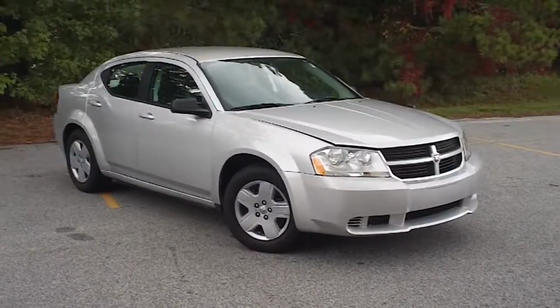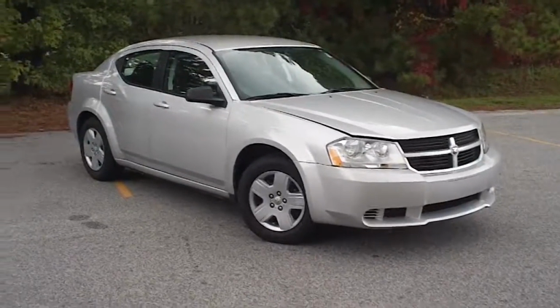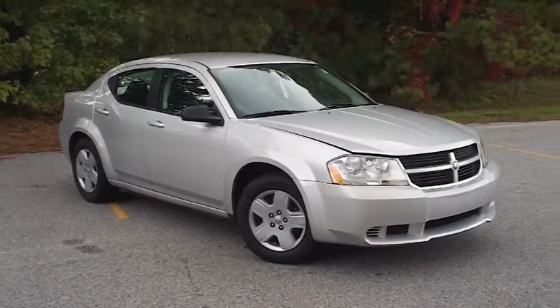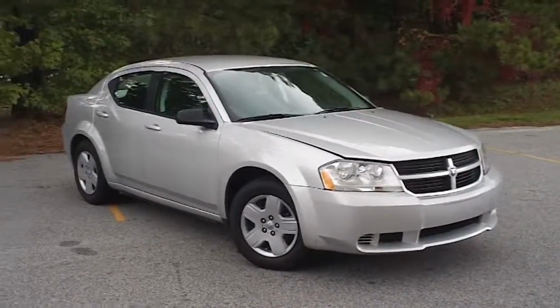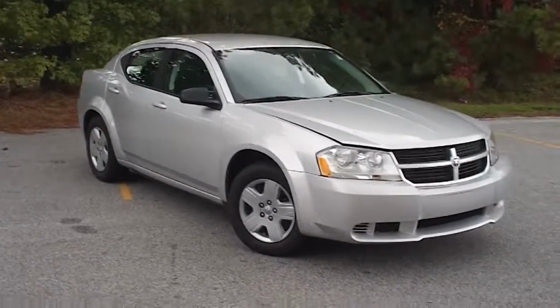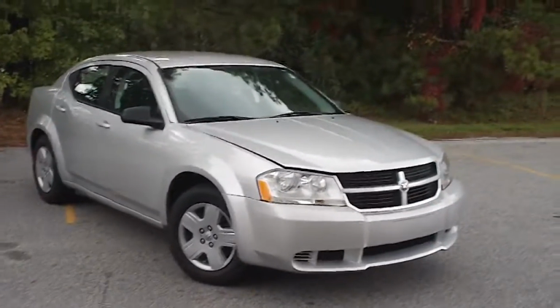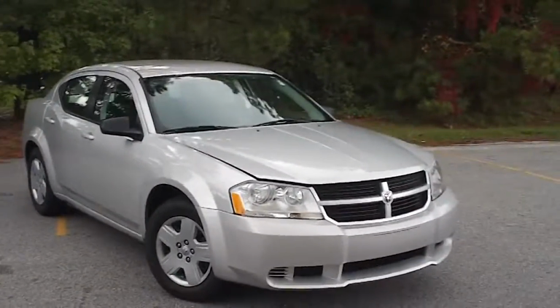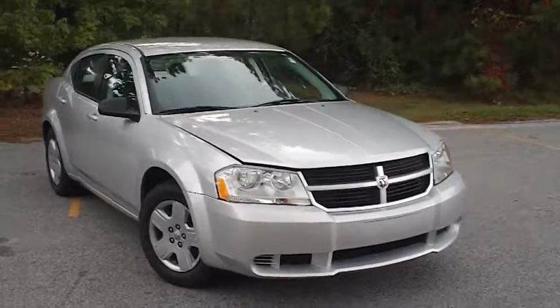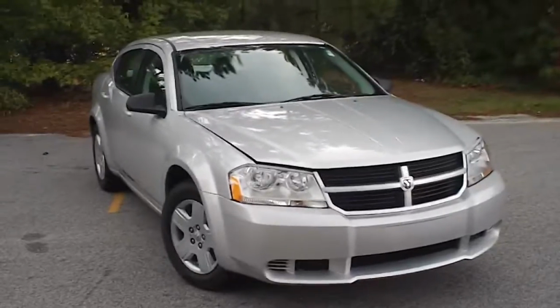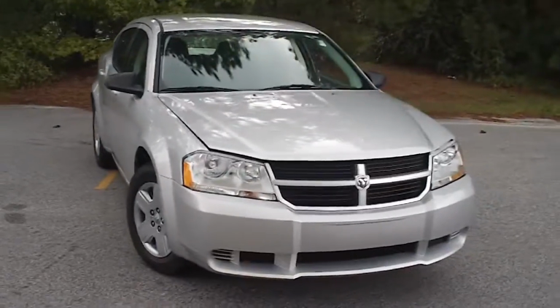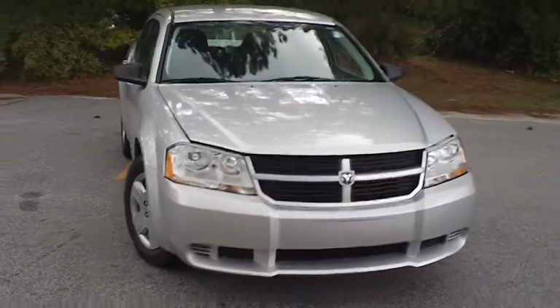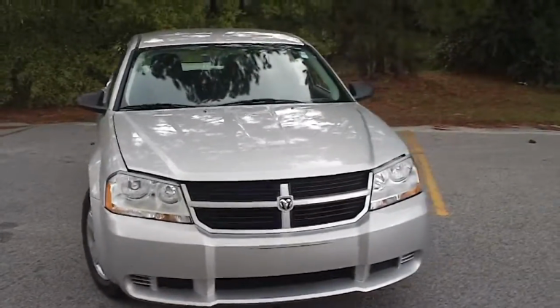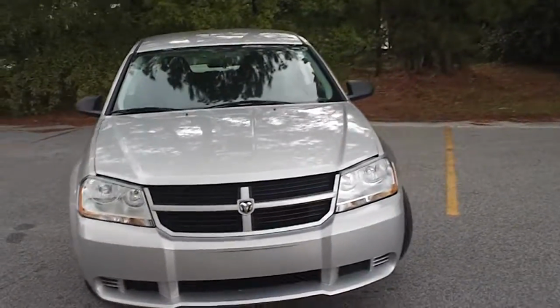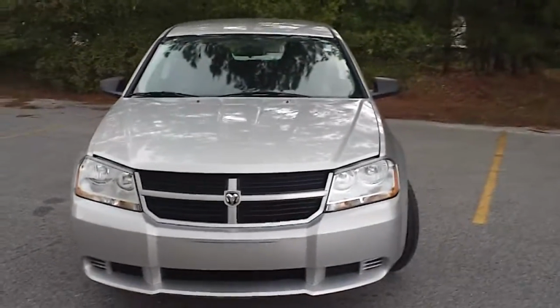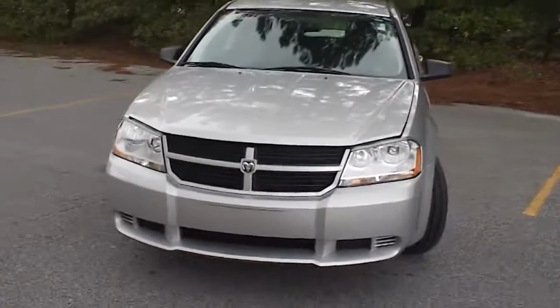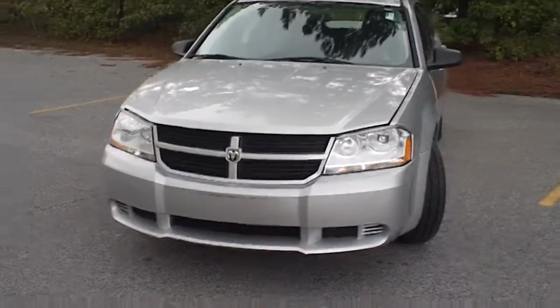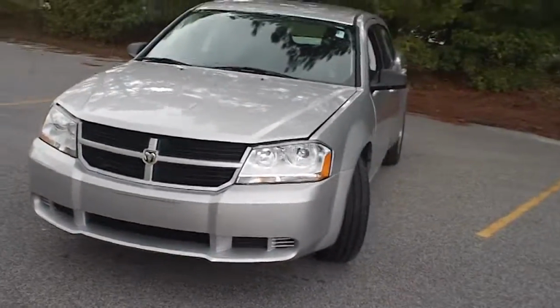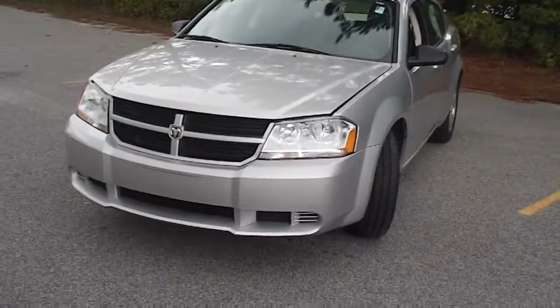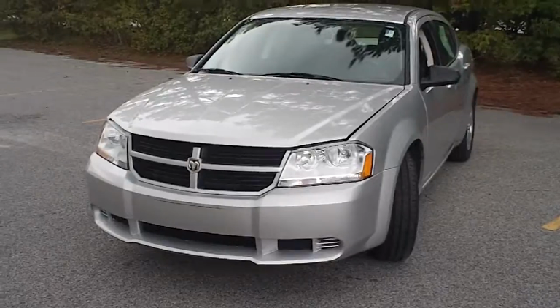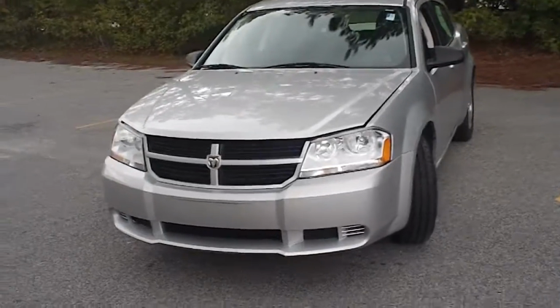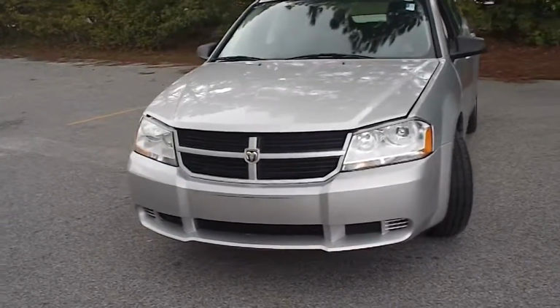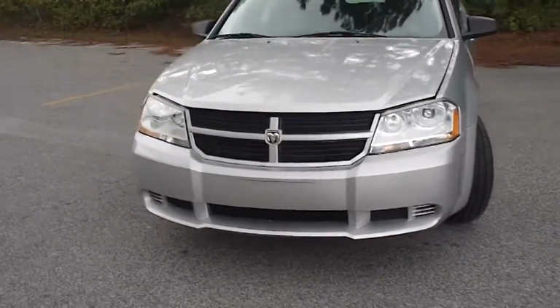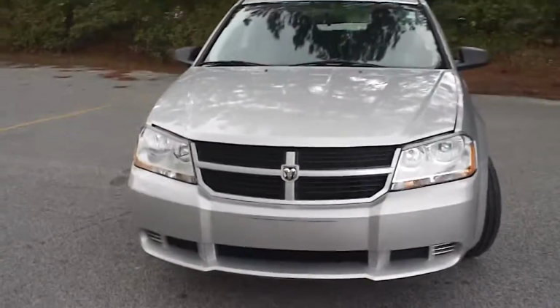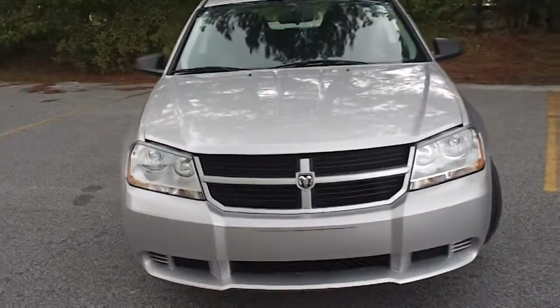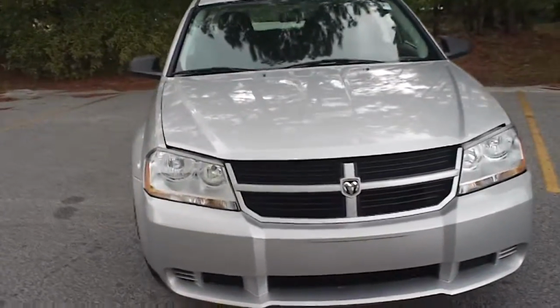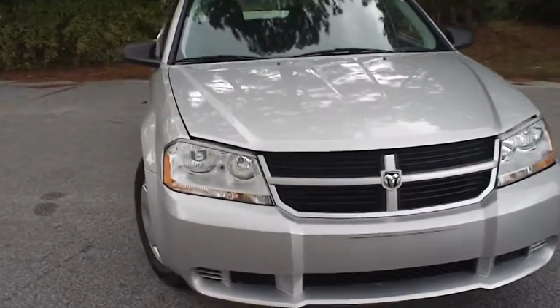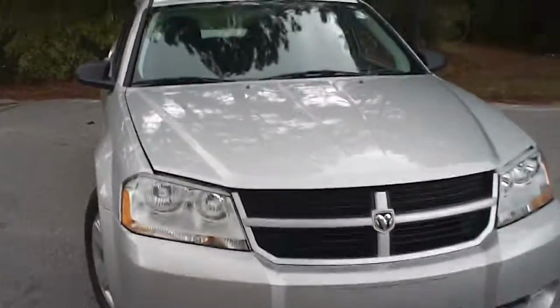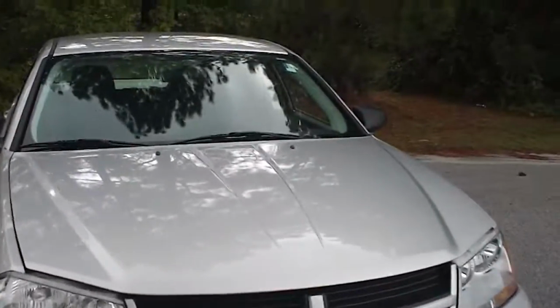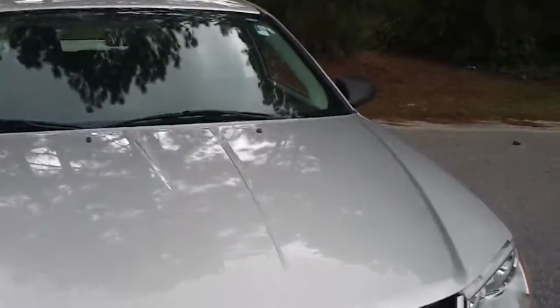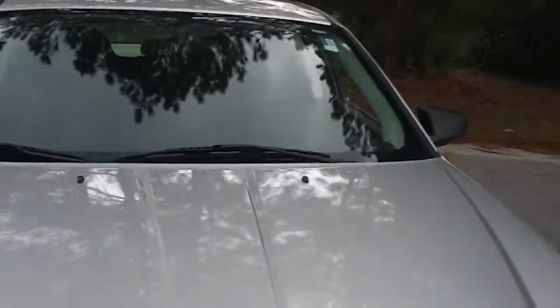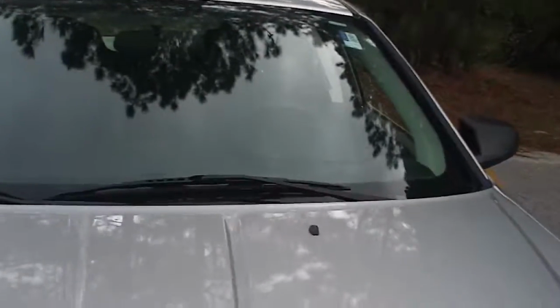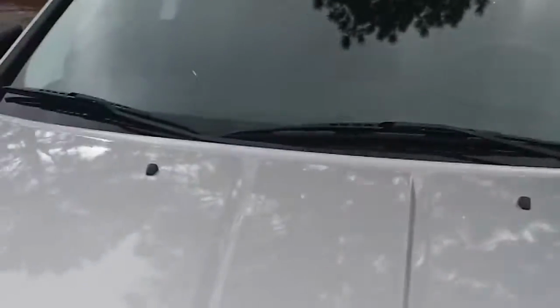This is a 2010 Dodge Avenger here at Efird Chrysler Jeep Dodge in Florence, South Carolina on West Lucas Street. I want to walk around this vehicle, let you get a good look at it, let you see the condition that it's in and the features that it offers. Let's walk up to it and look underneath the hood to begin with.